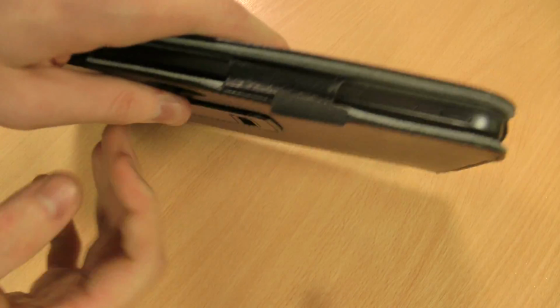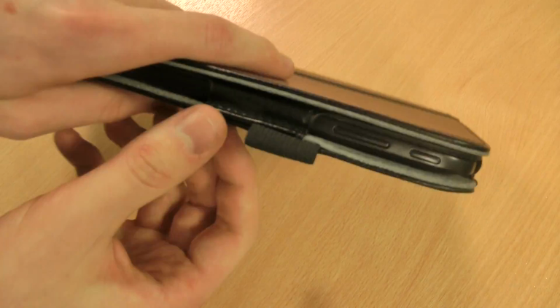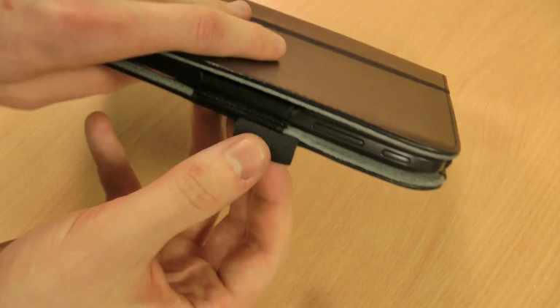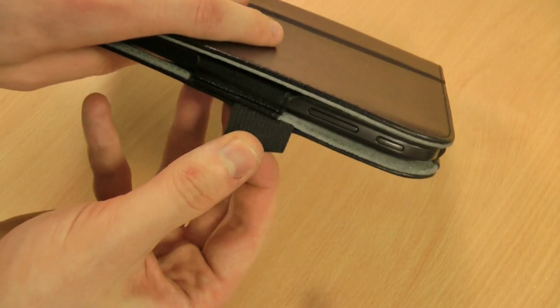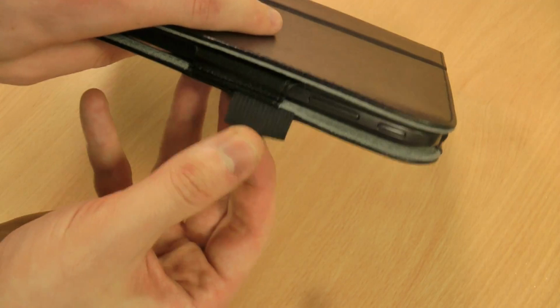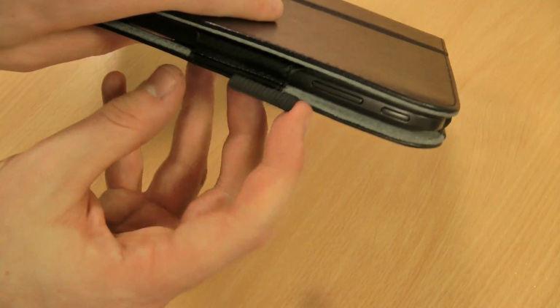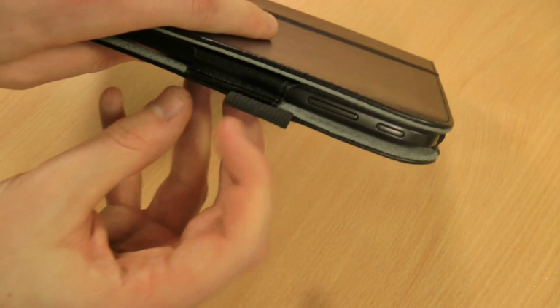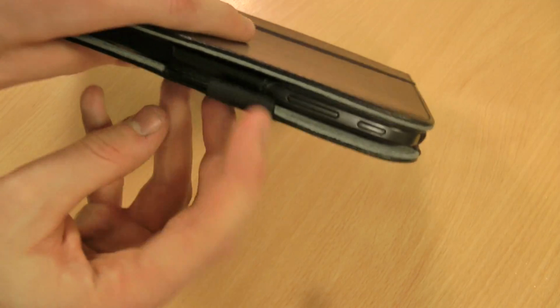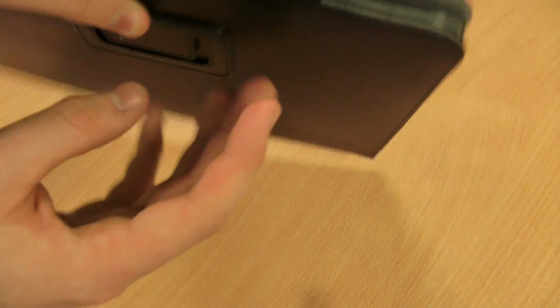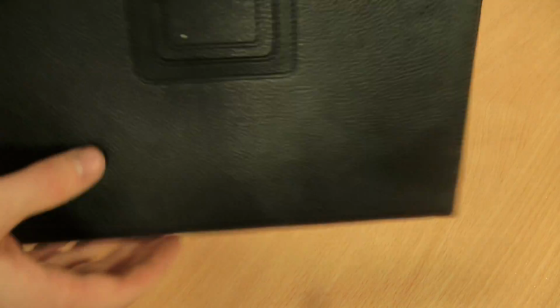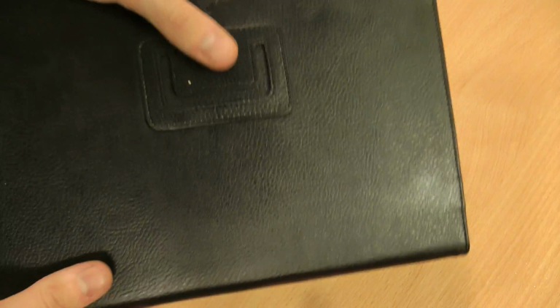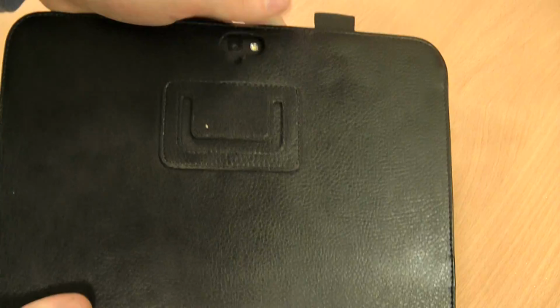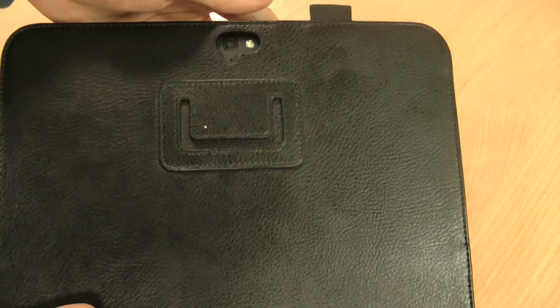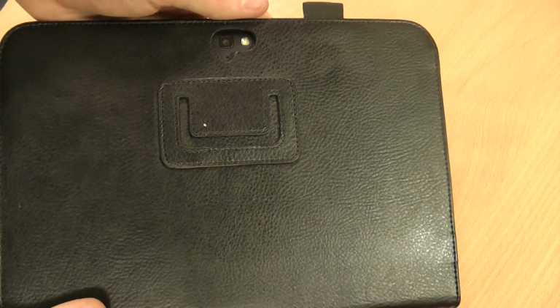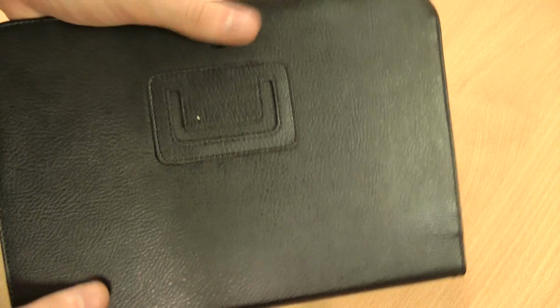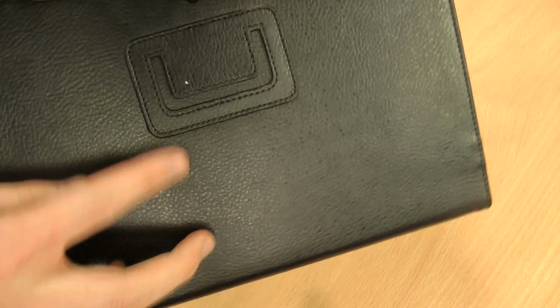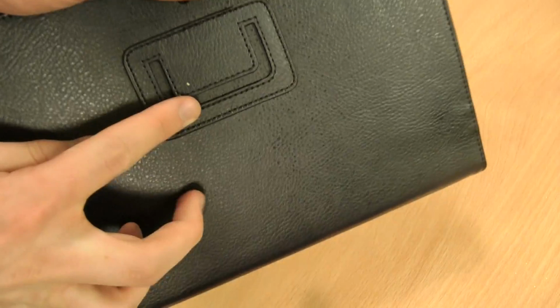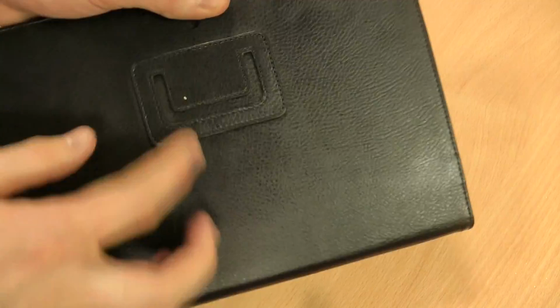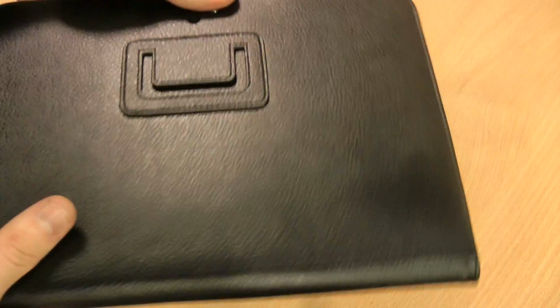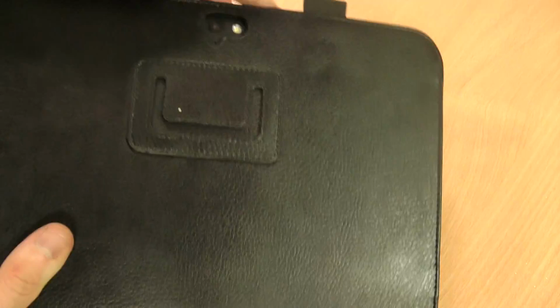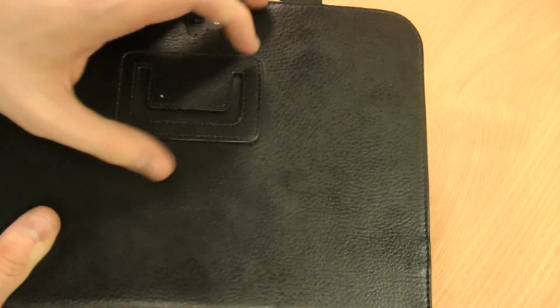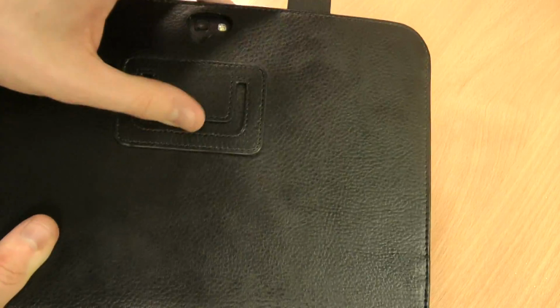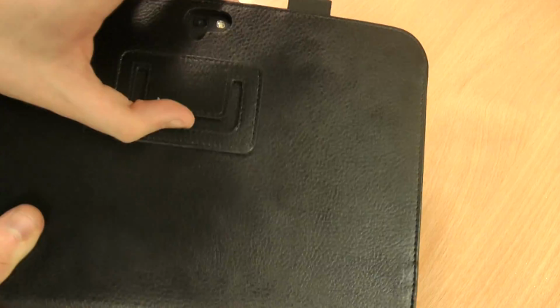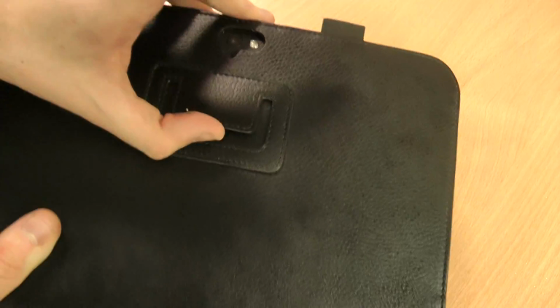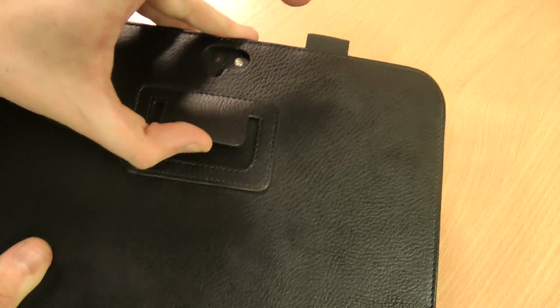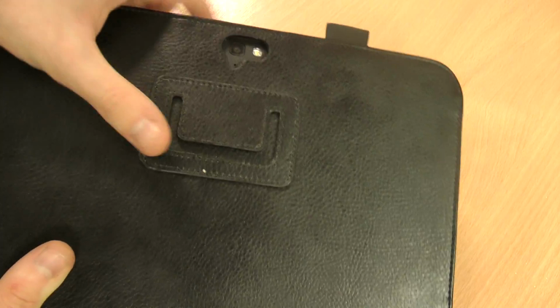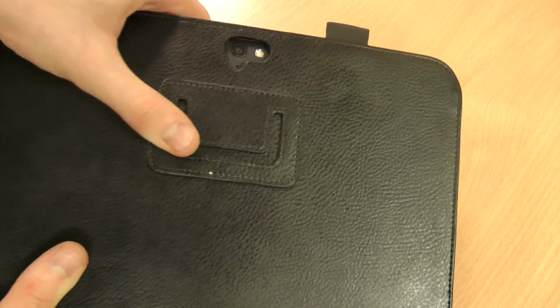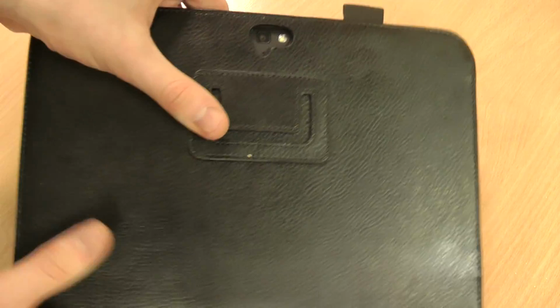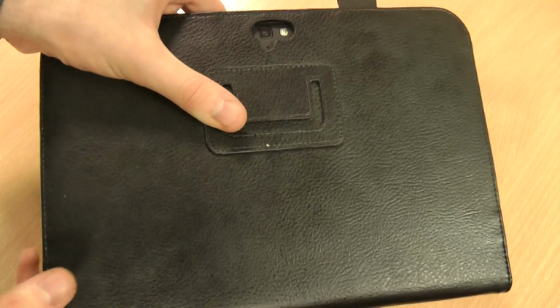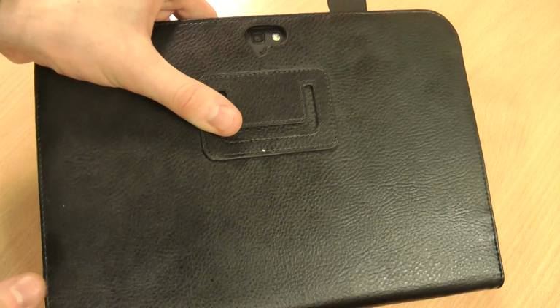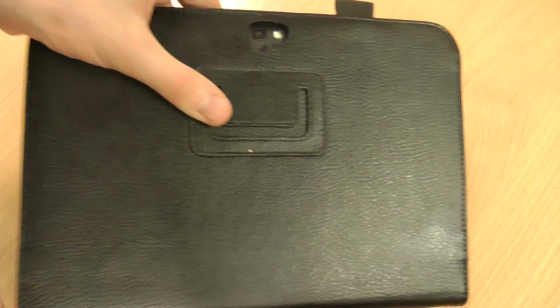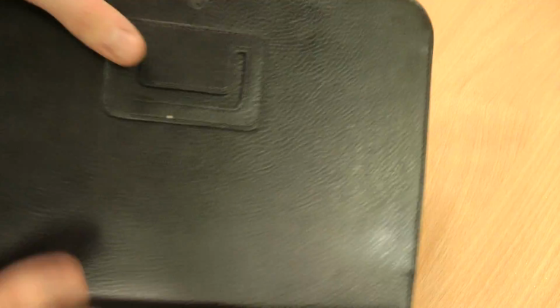You've got a useful little strap on the outside as well for if you want to attach a stylus. Then you've got the stand feature which I'll show you a bit later on — probably the most interesting part of this.